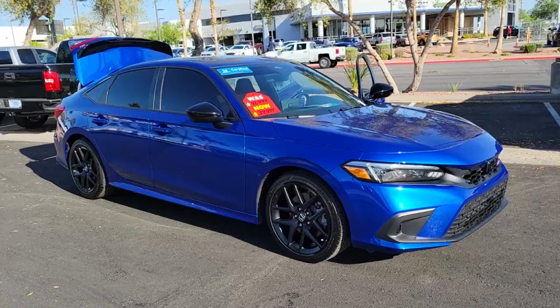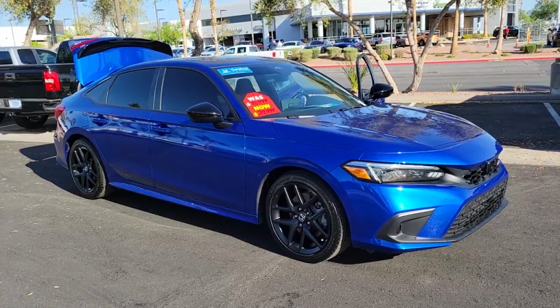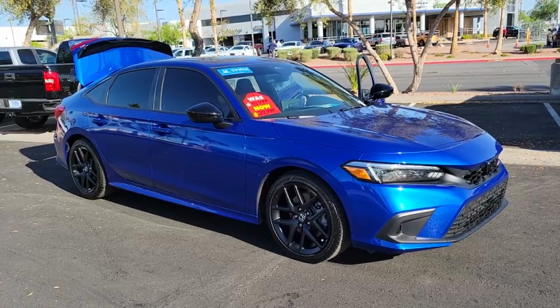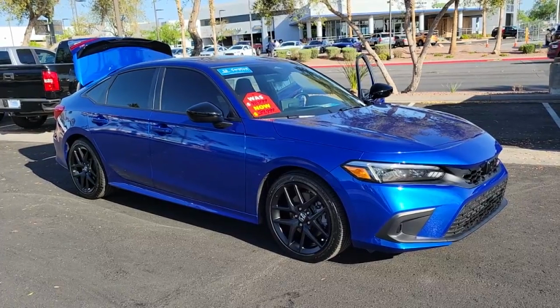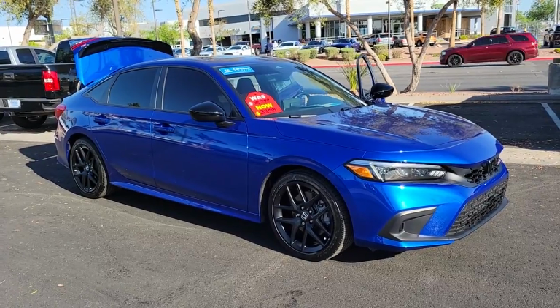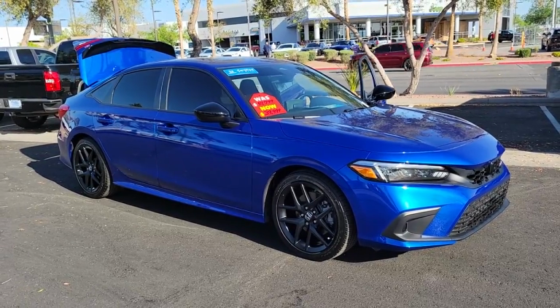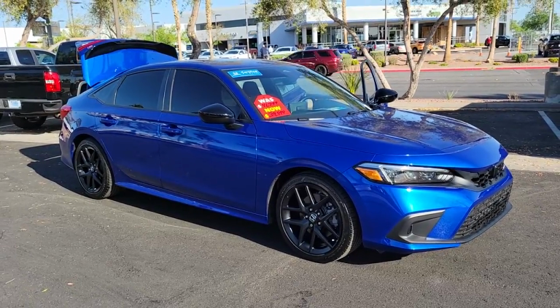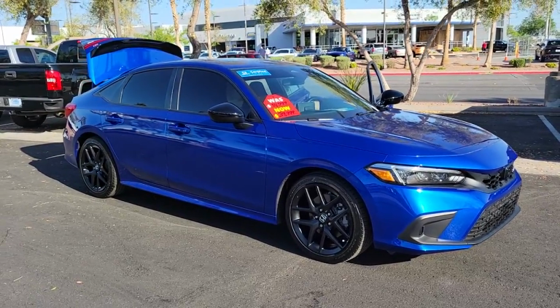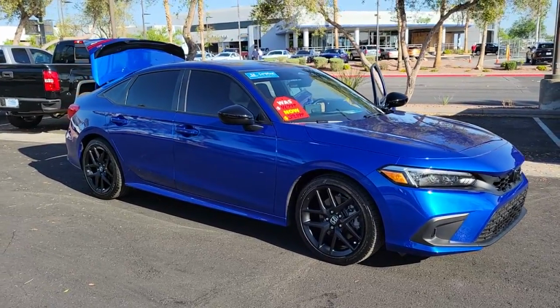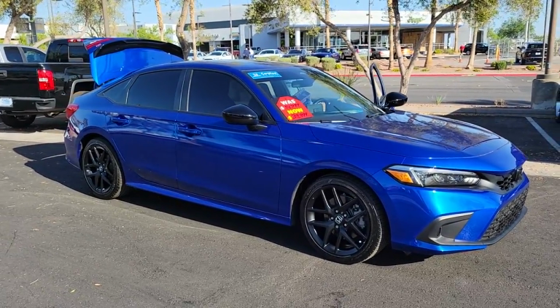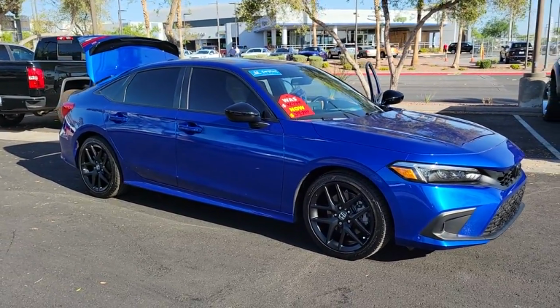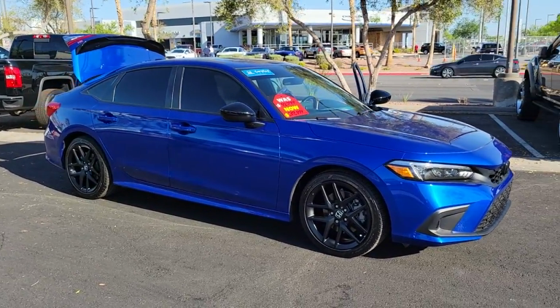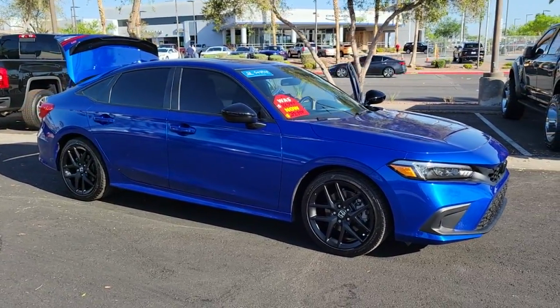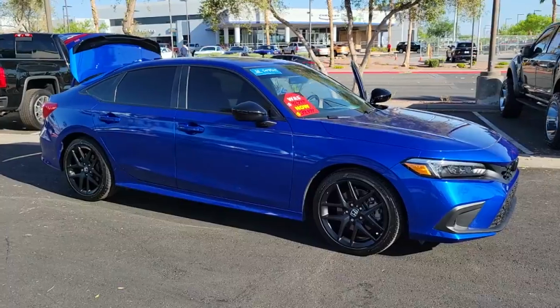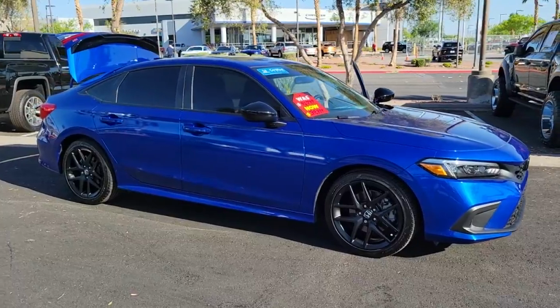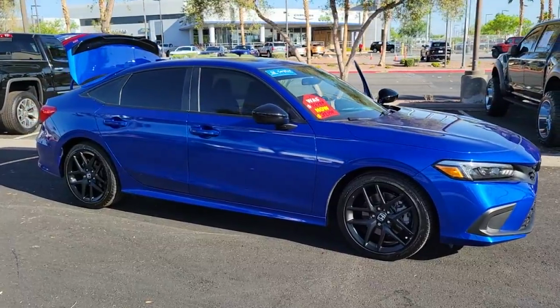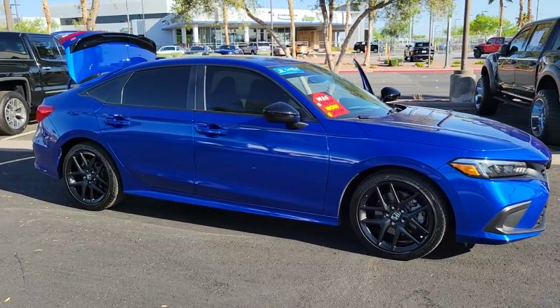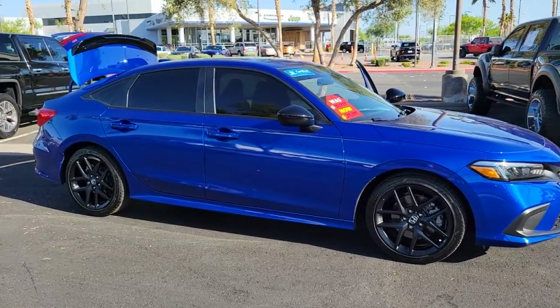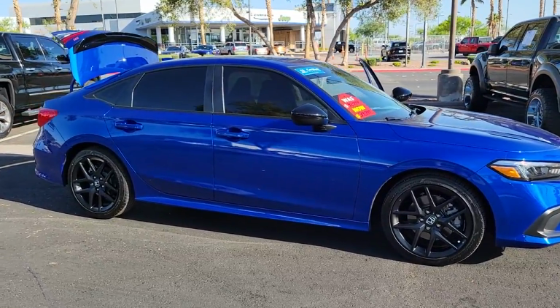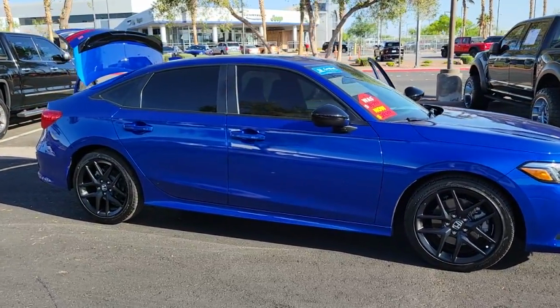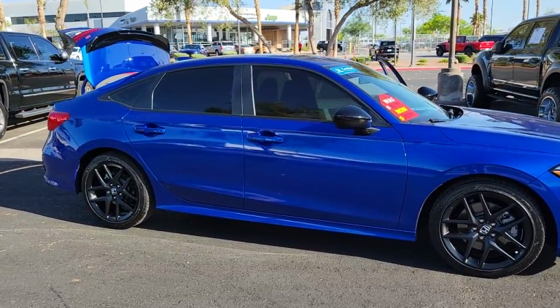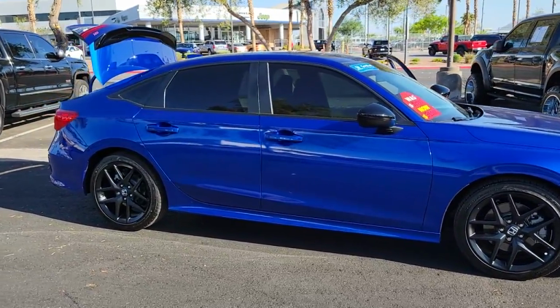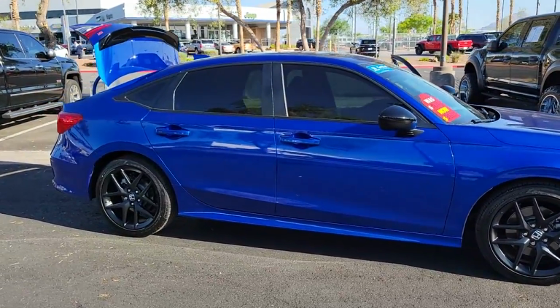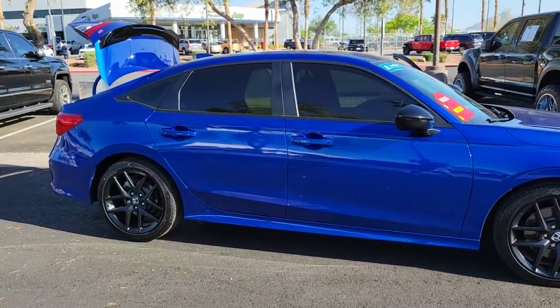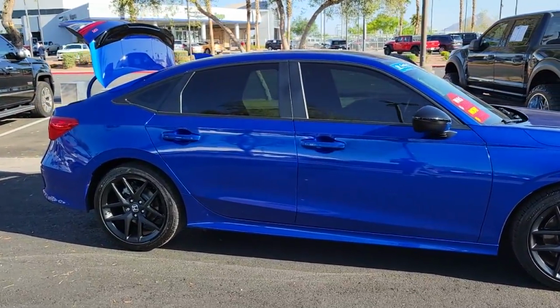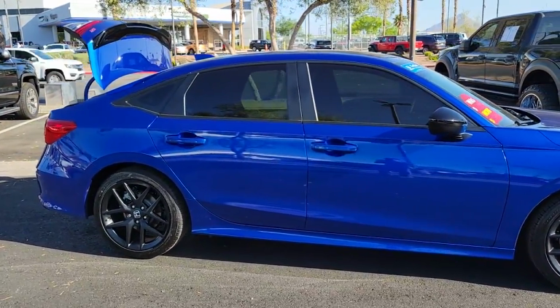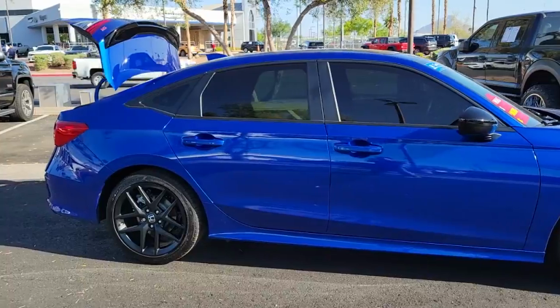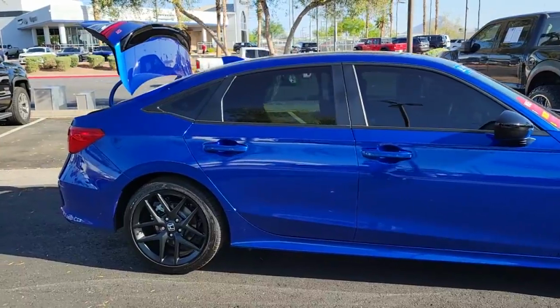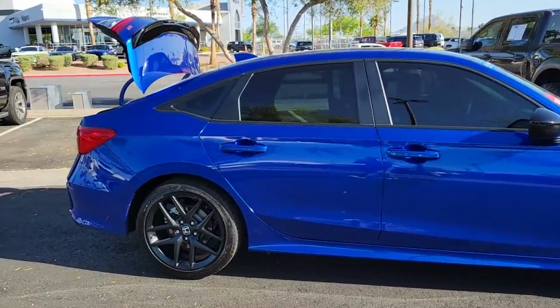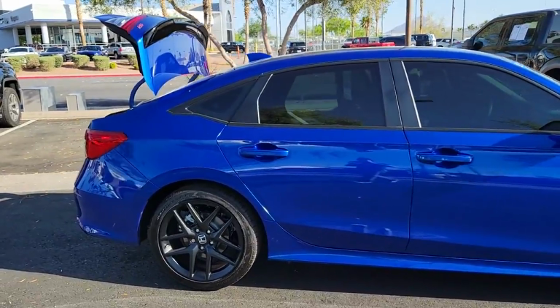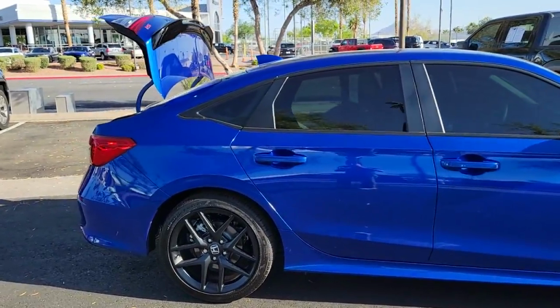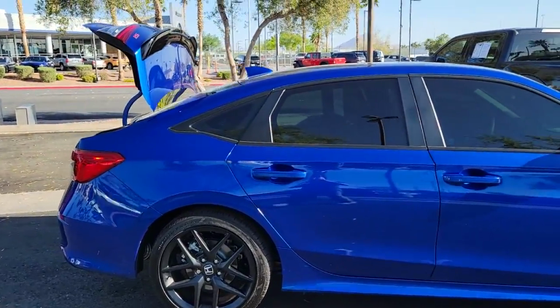Get into a car with value. 2022 Honda Civic. This vehicle still has fewer than 5,000 miles on the clock, so it won't last long.